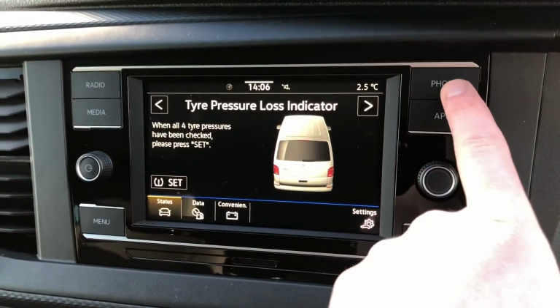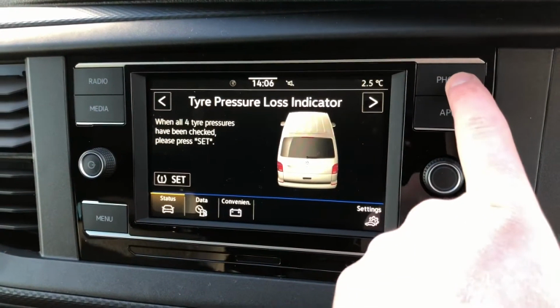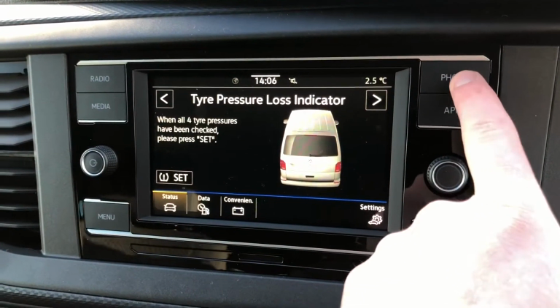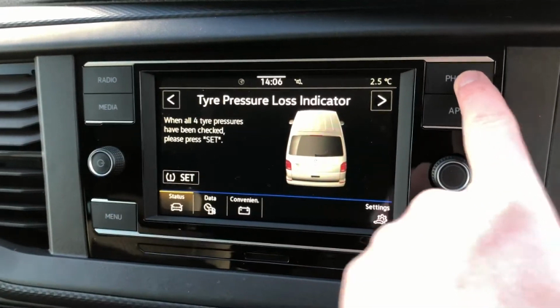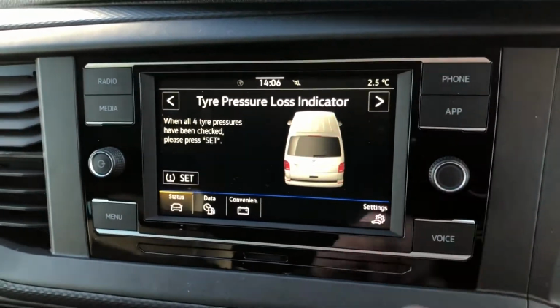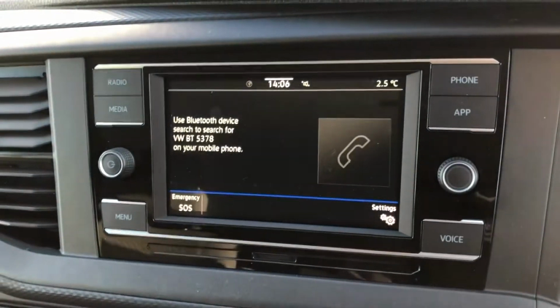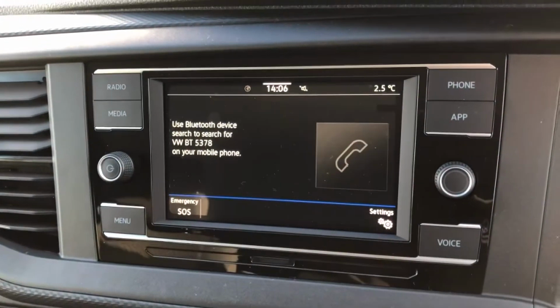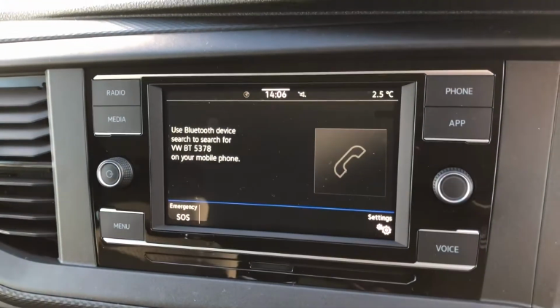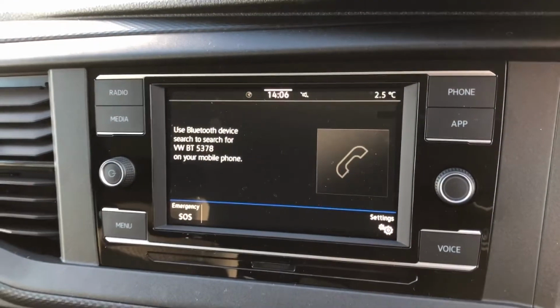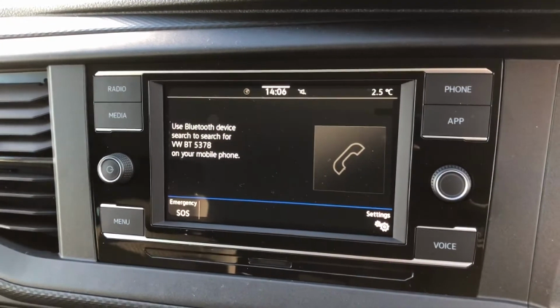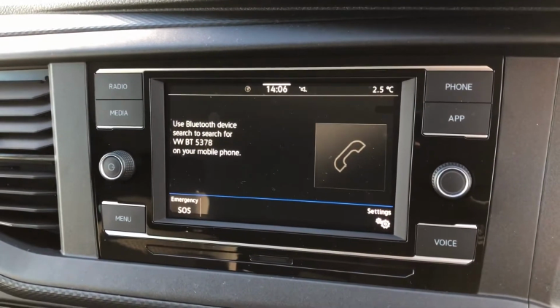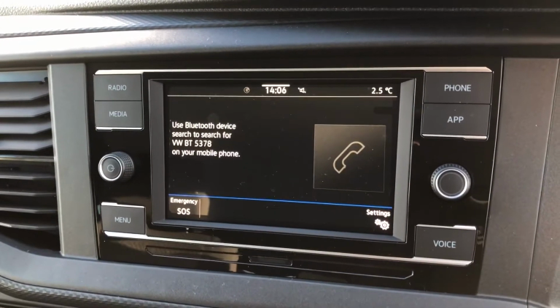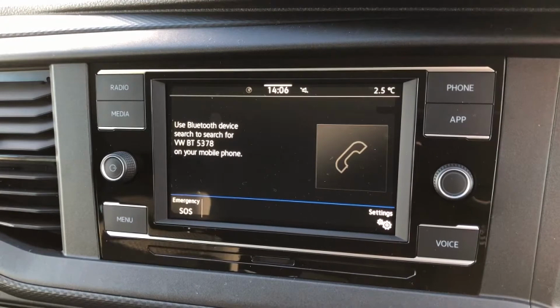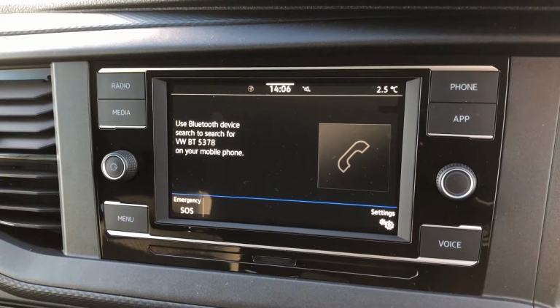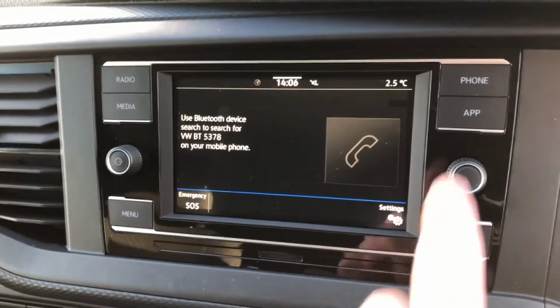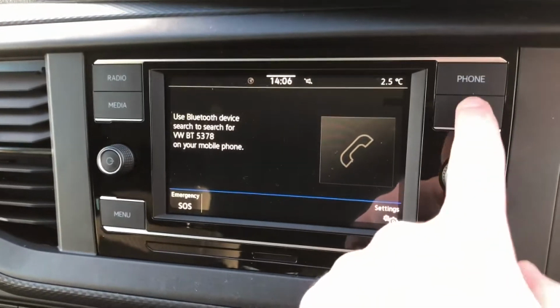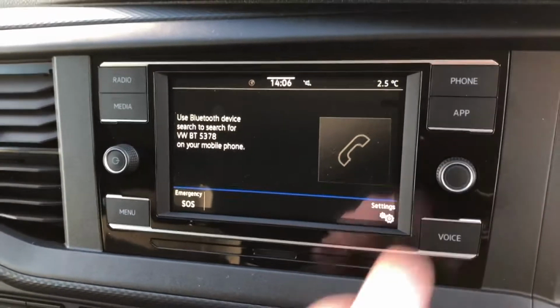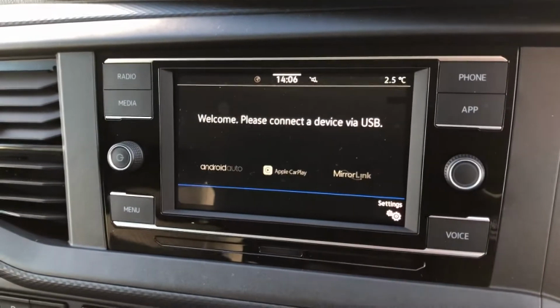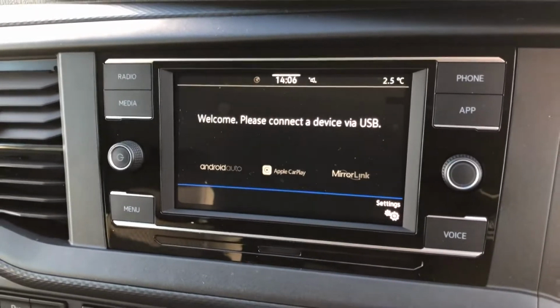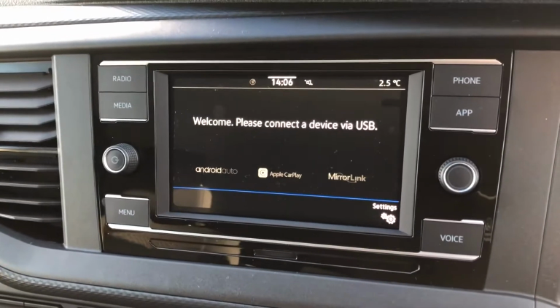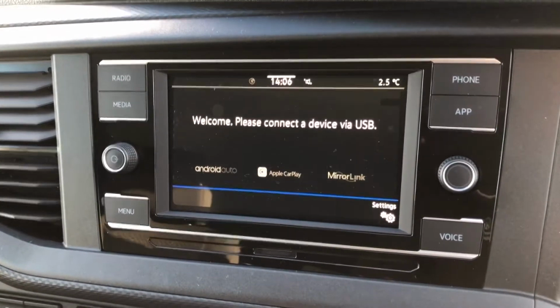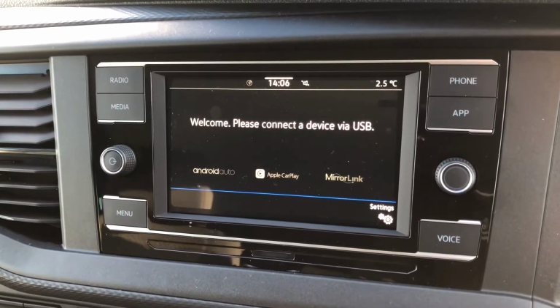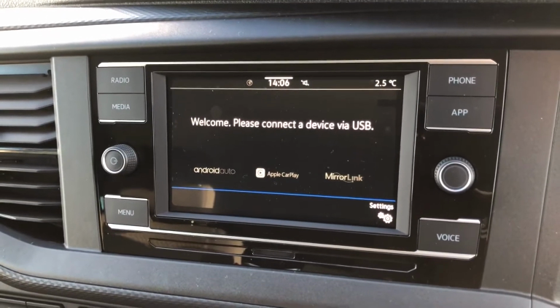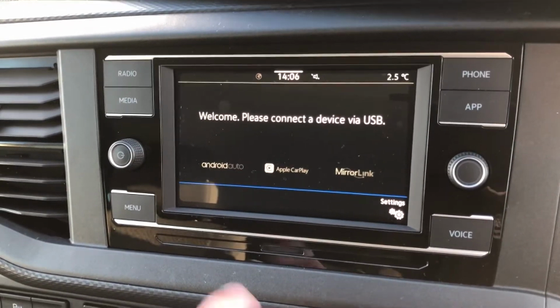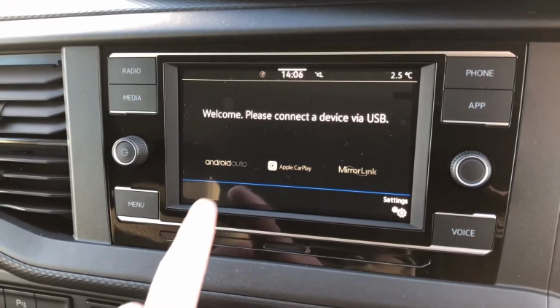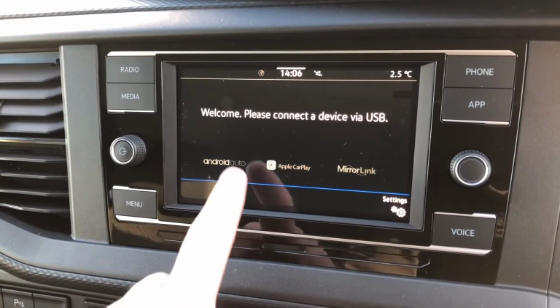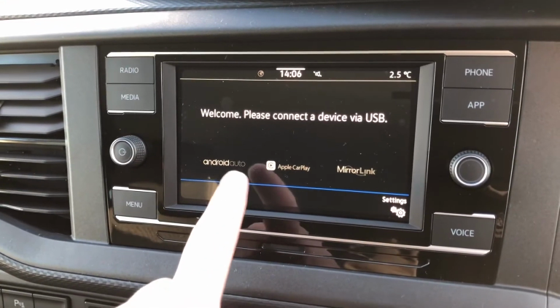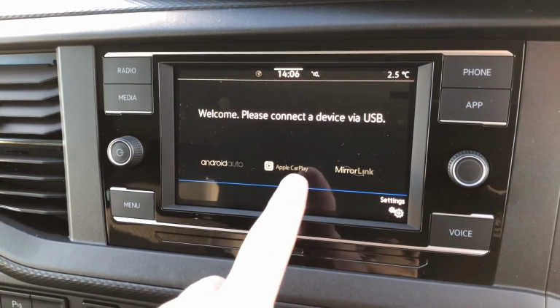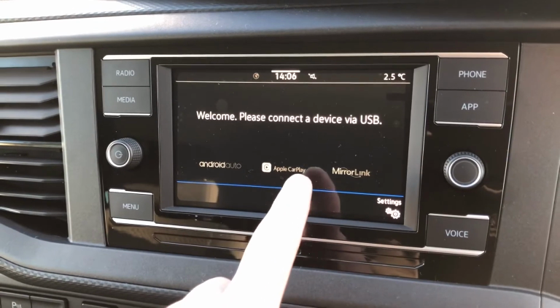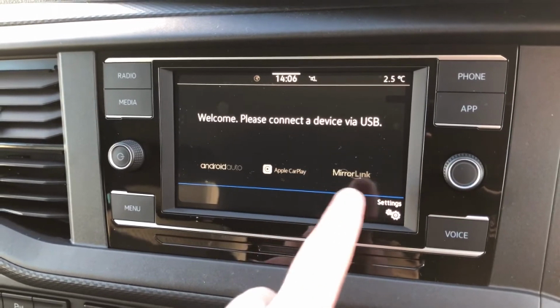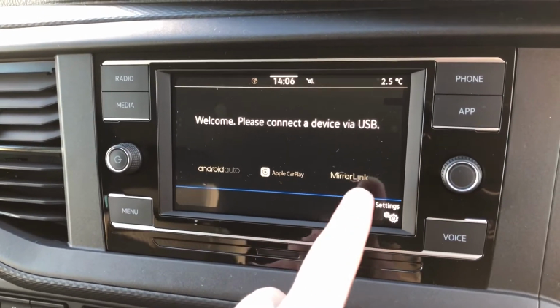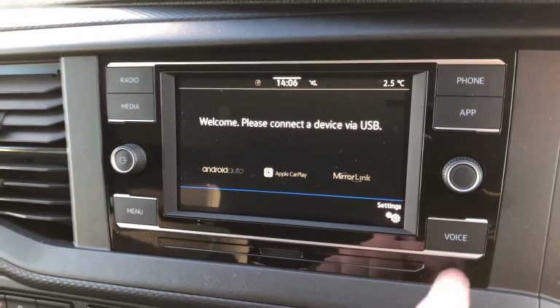You've got vehicle information. You've got your phone connectivity here so you can connect via Bluetooth. You've got App Connect for connecting via USB, so that will include Android Auto, Apple CarPlay, and MirrorLink.